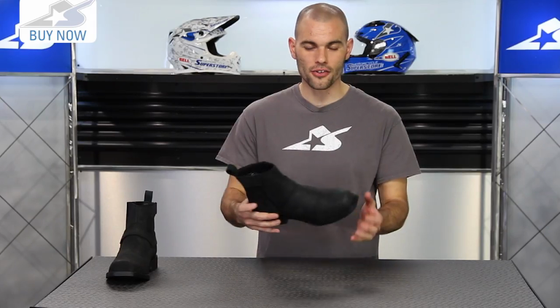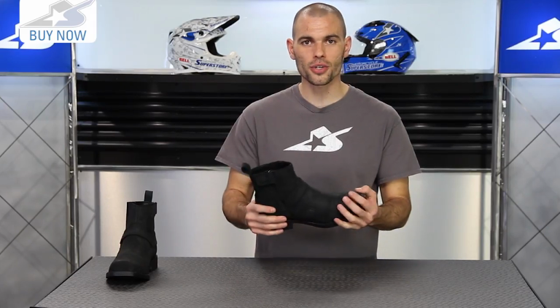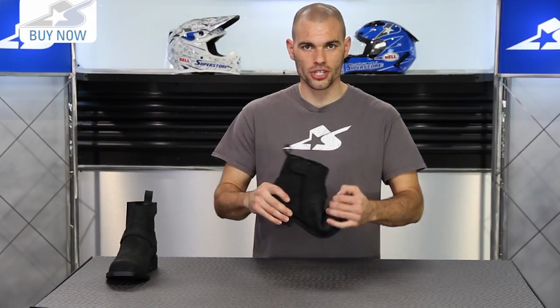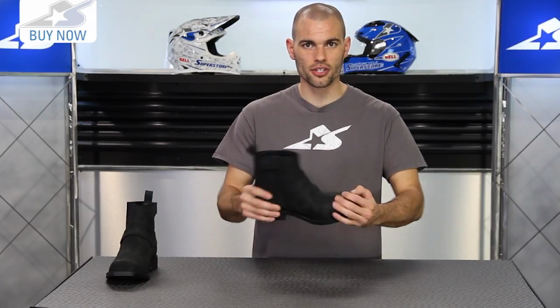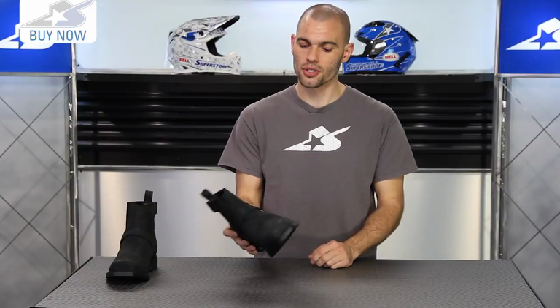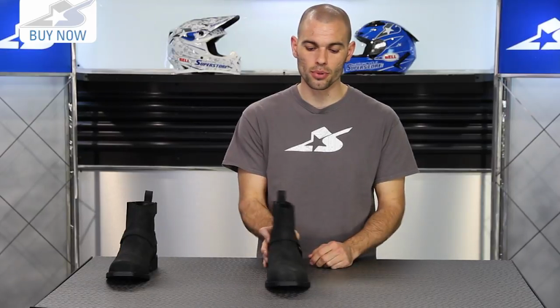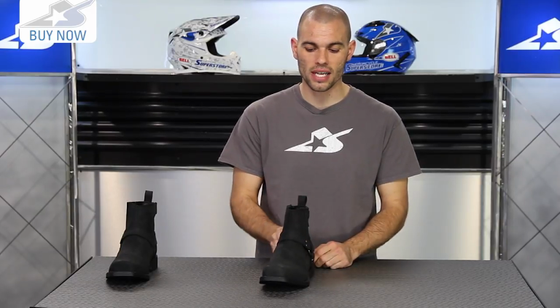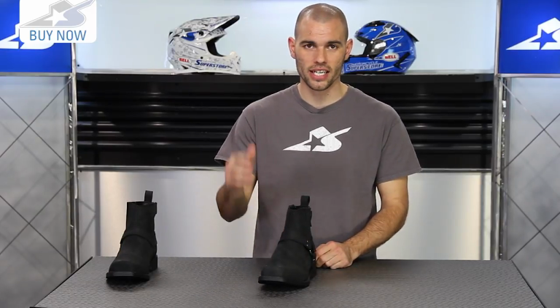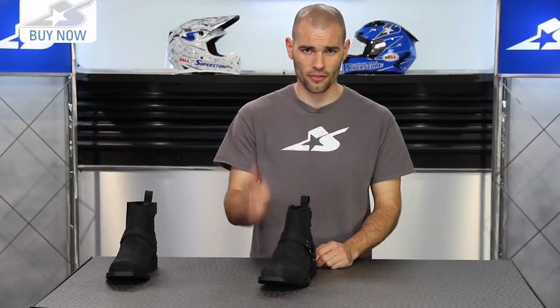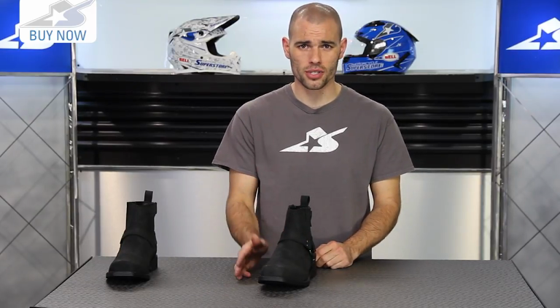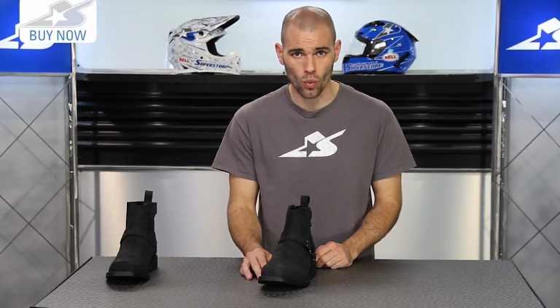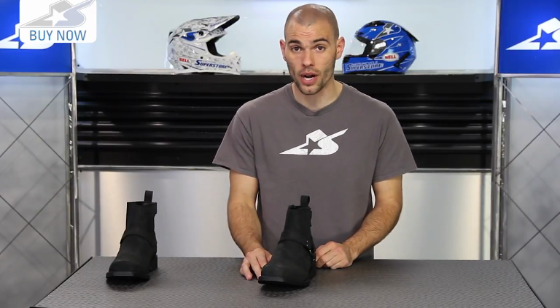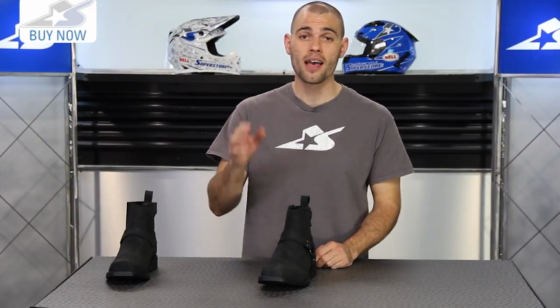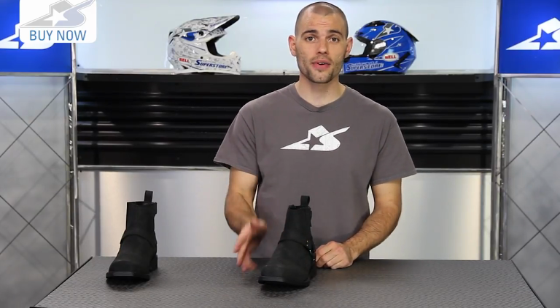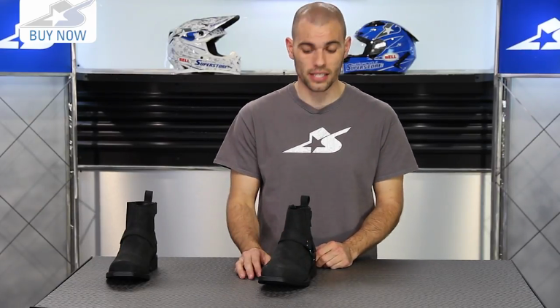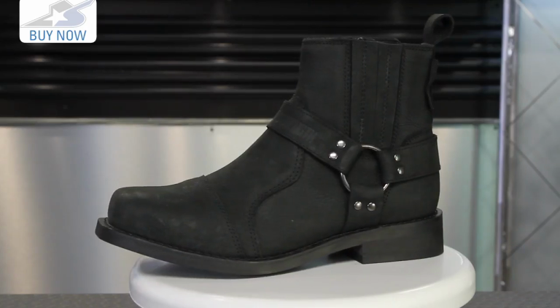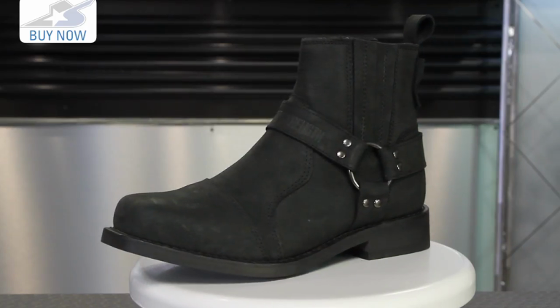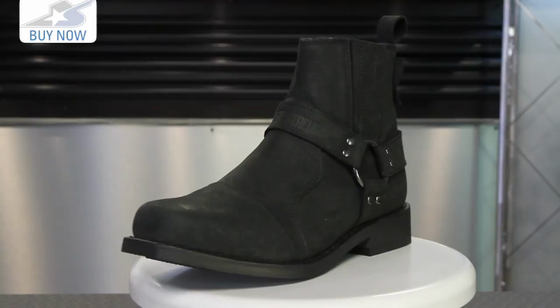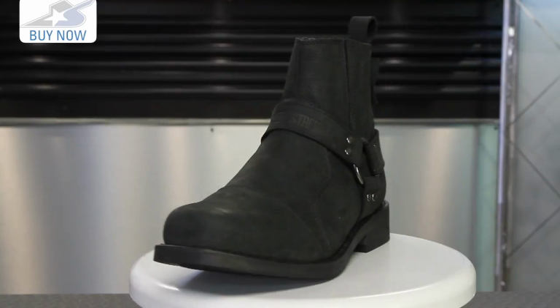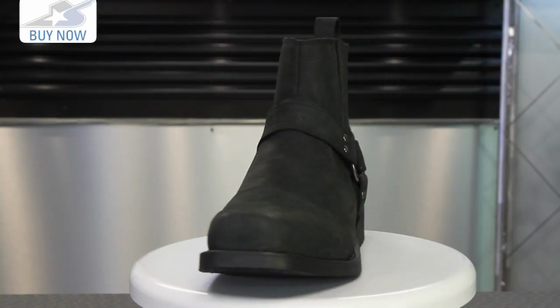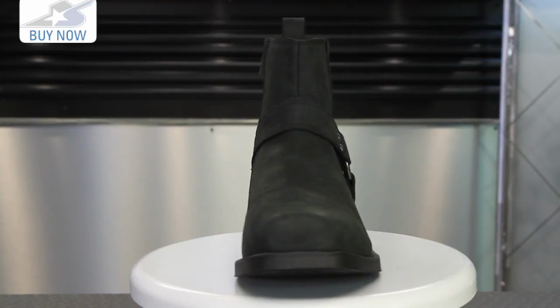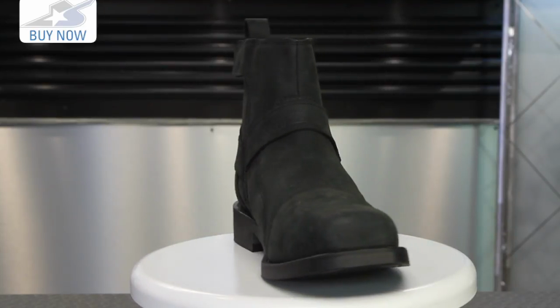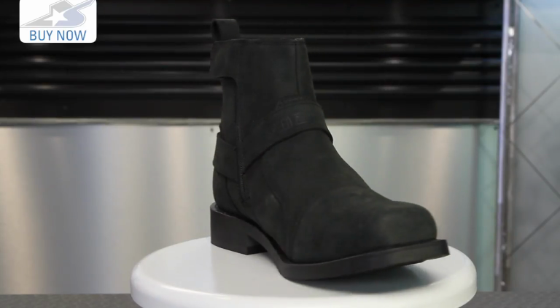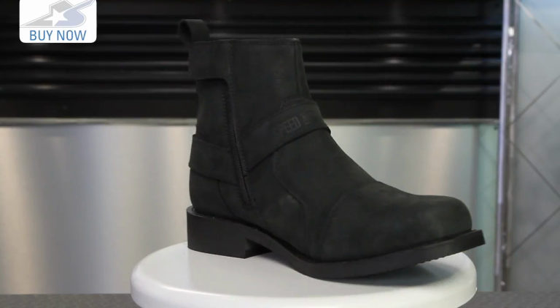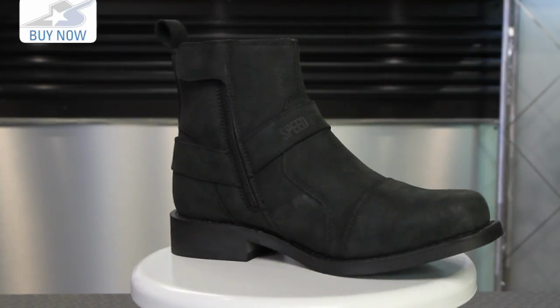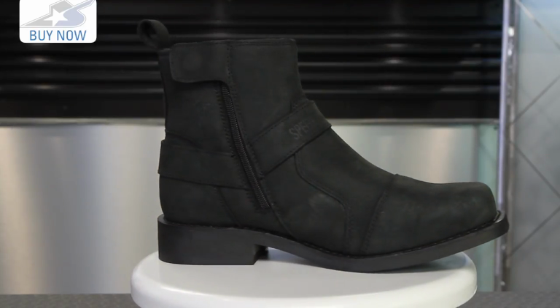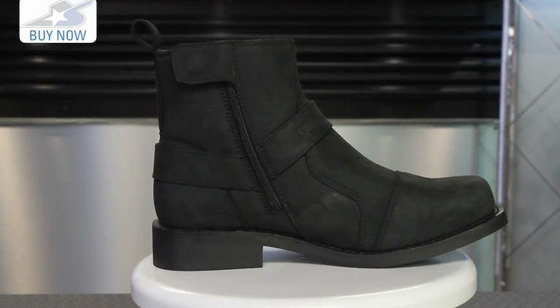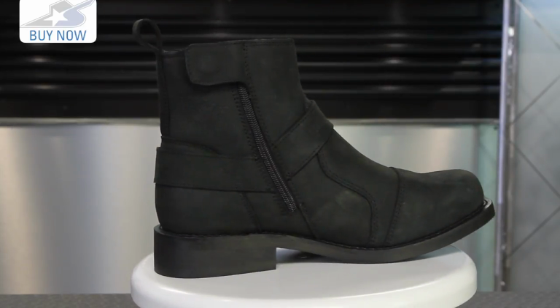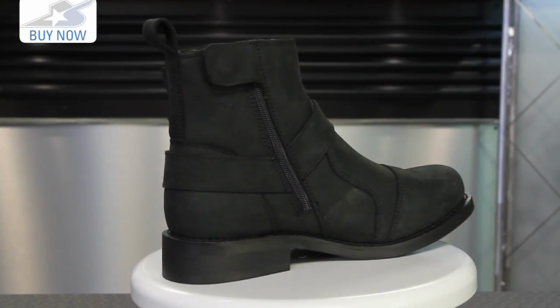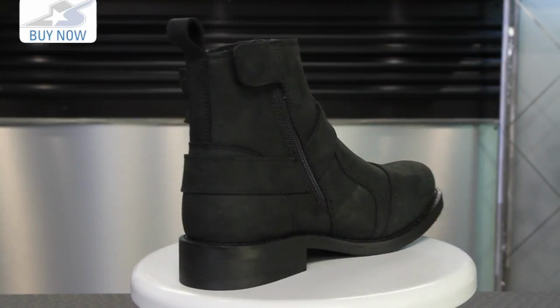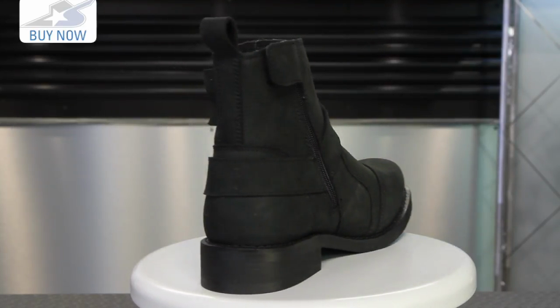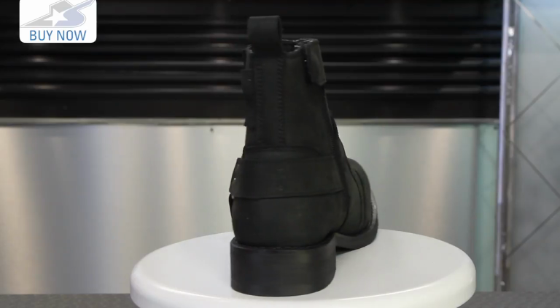There is no internal shank in the sole, so this is a boot that you can actually get off your motorcycle and walk around with very easily. If you're going to rallies, you're going to spend all day off the bike, this is really awesome for that type of purpose, or just day to day at the office, whatever it might be.